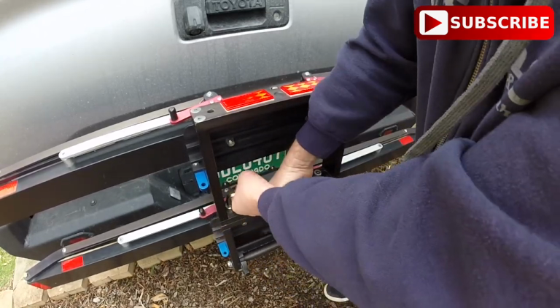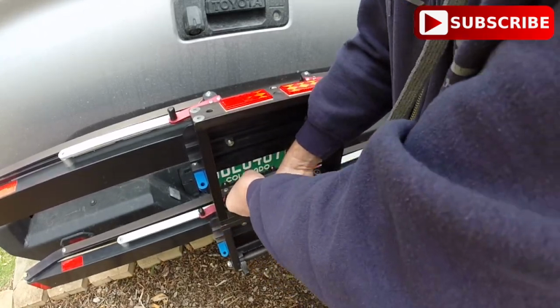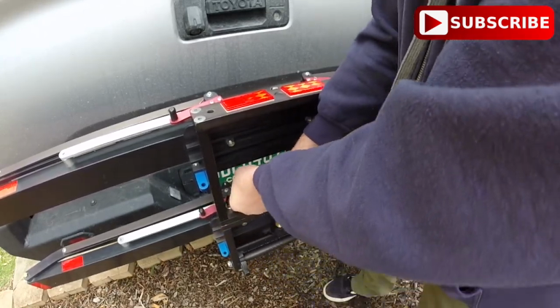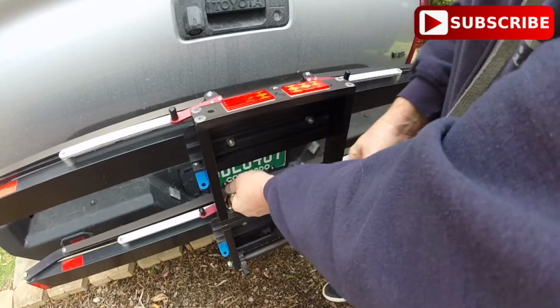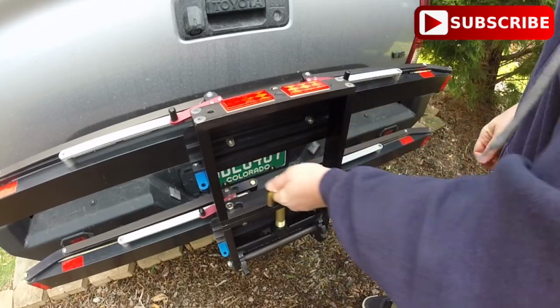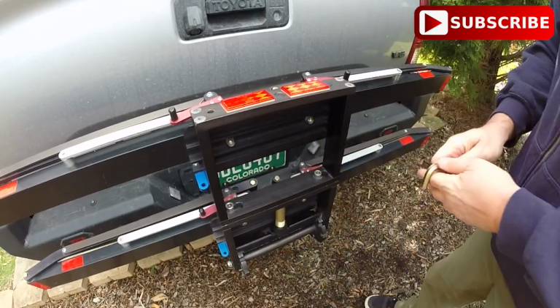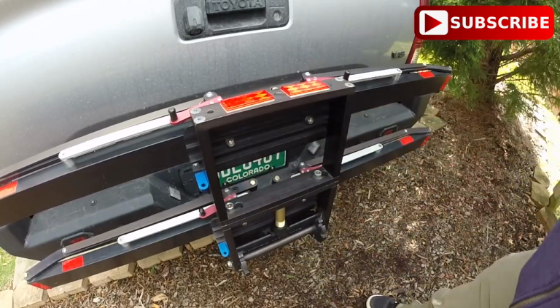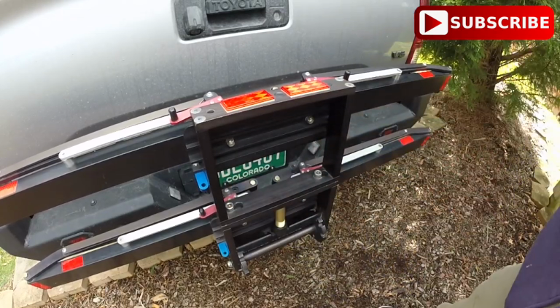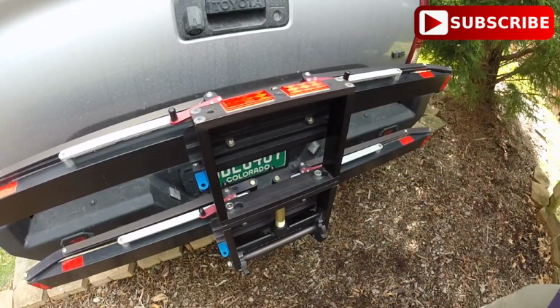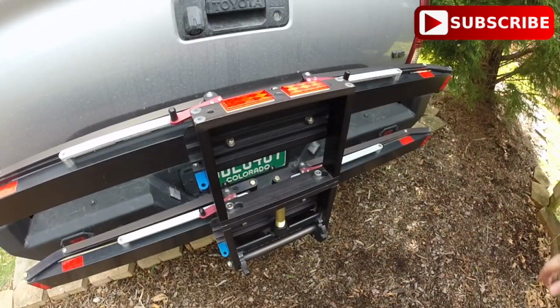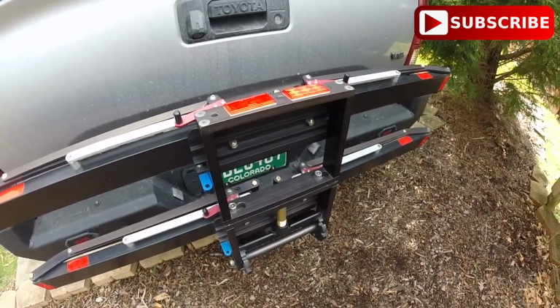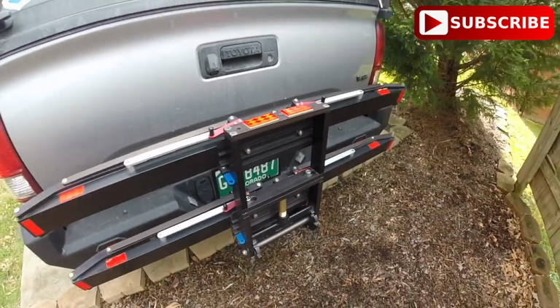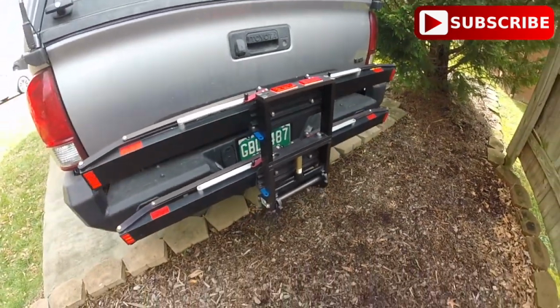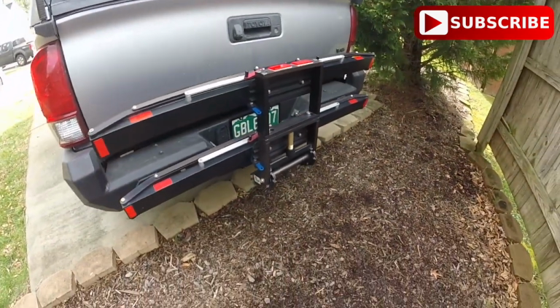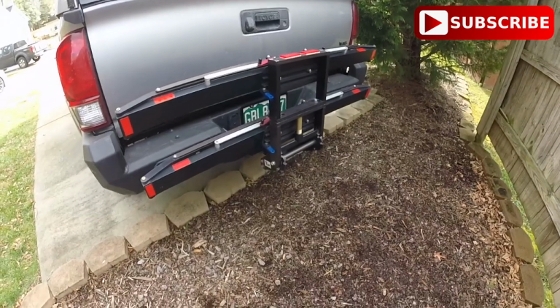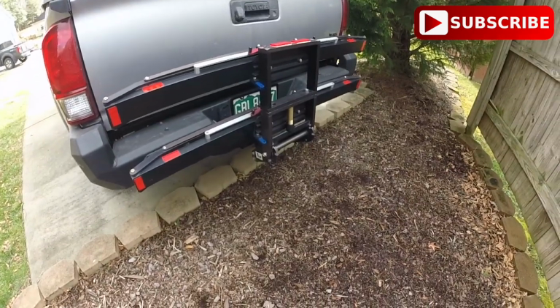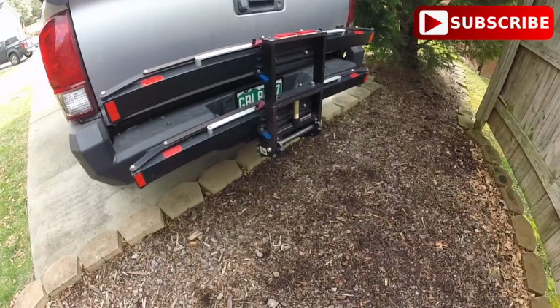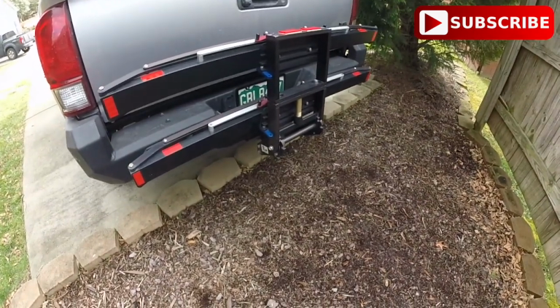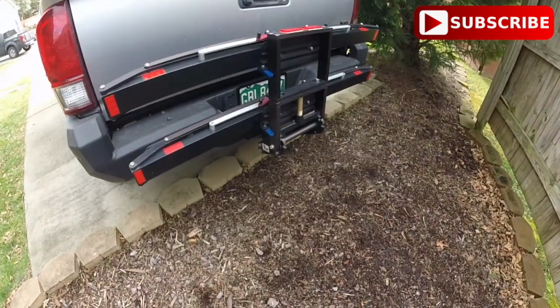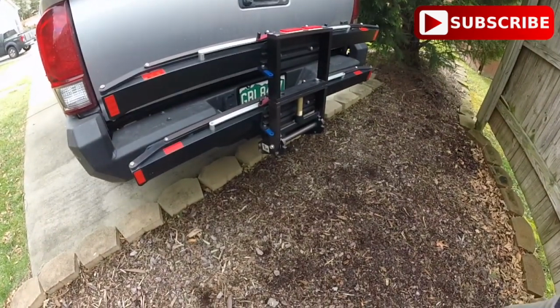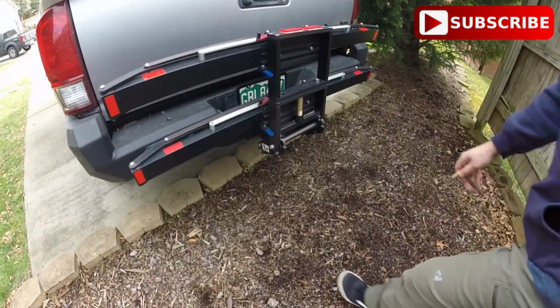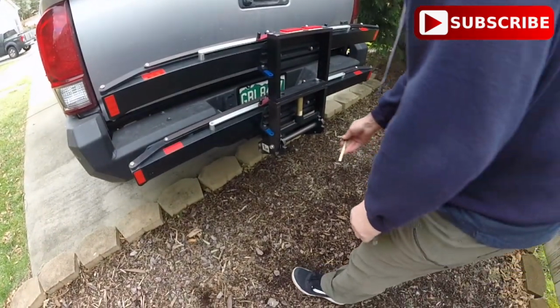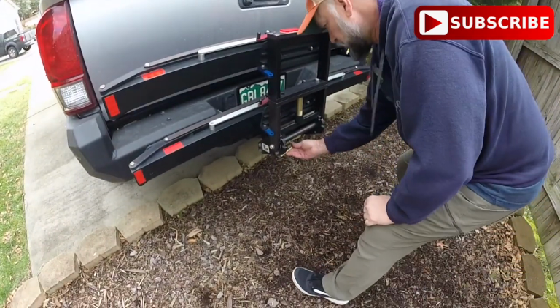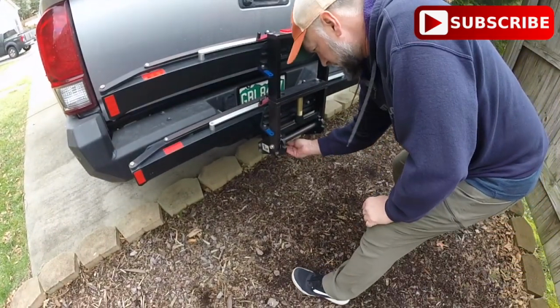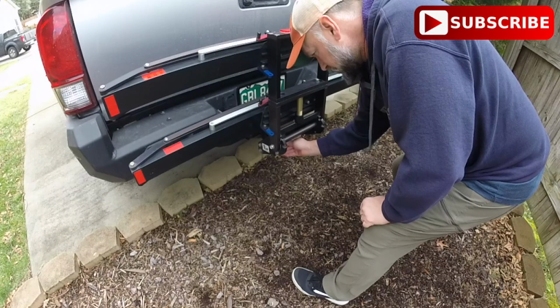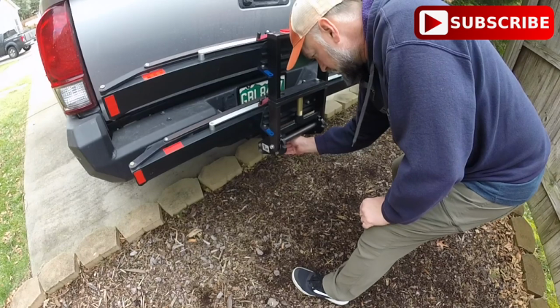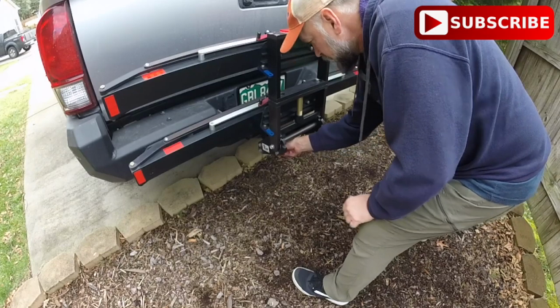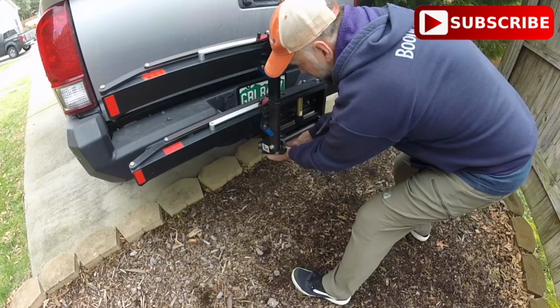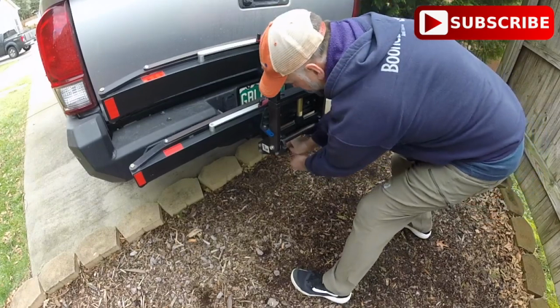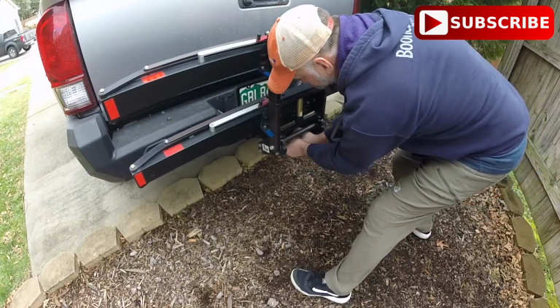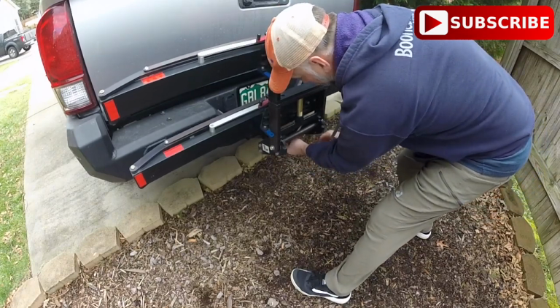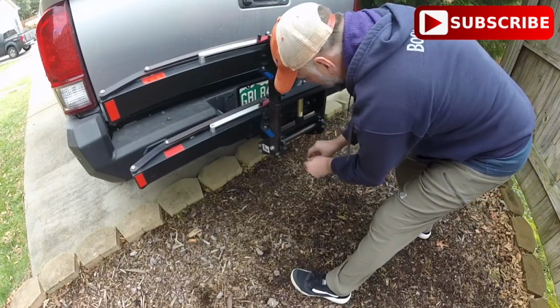Right now, because of COVID, you're probably looking at four weeks to get a rack. But it is definitely worth the wait. I was so impressed with this rack — it's definitely something I'm going to save up for.